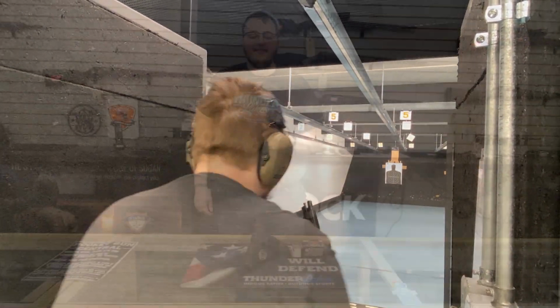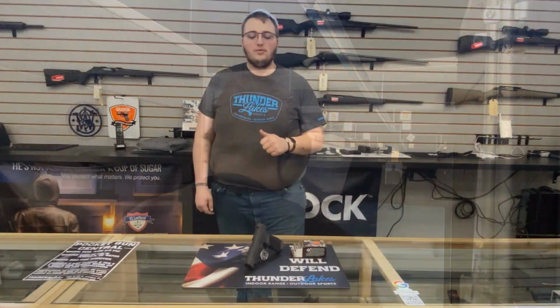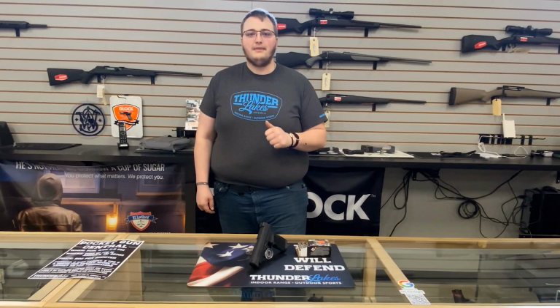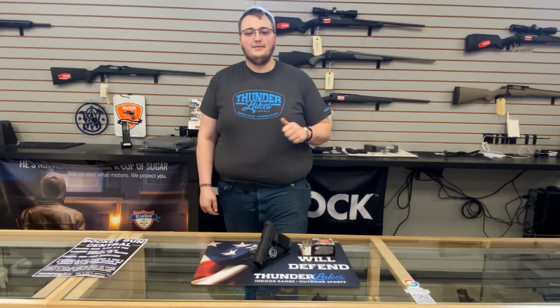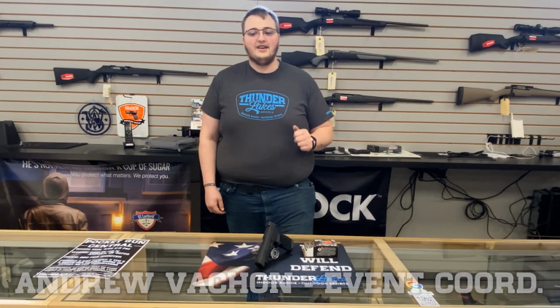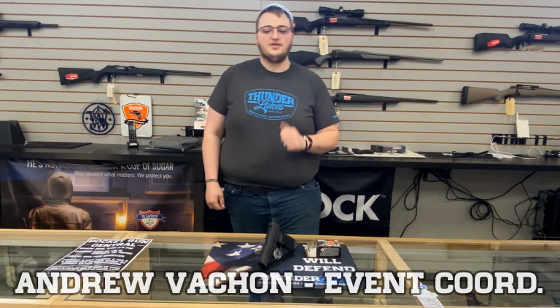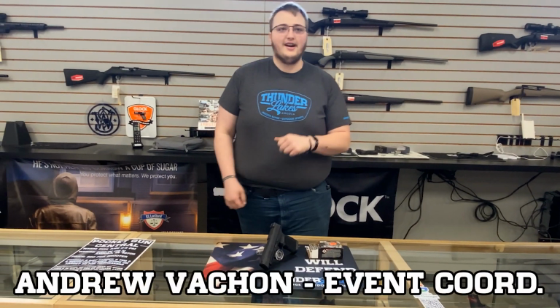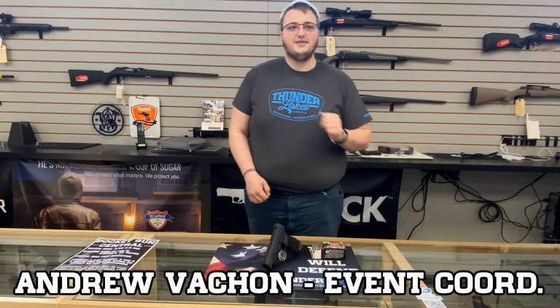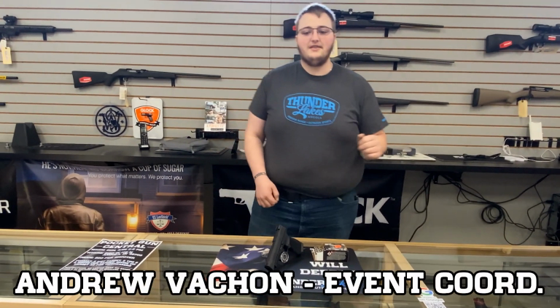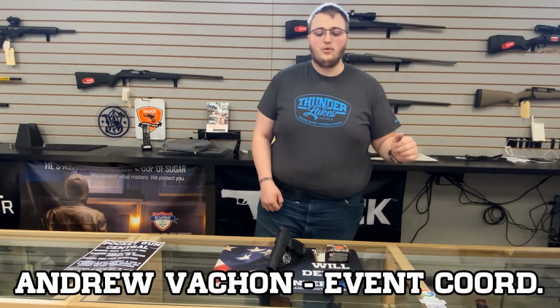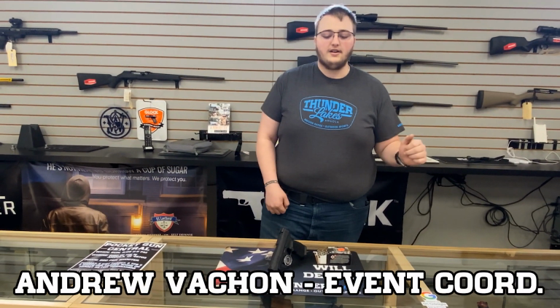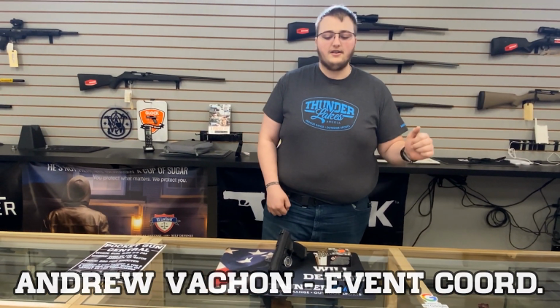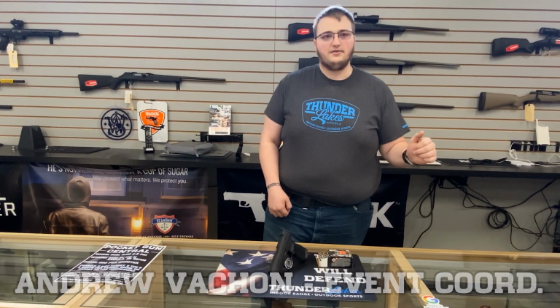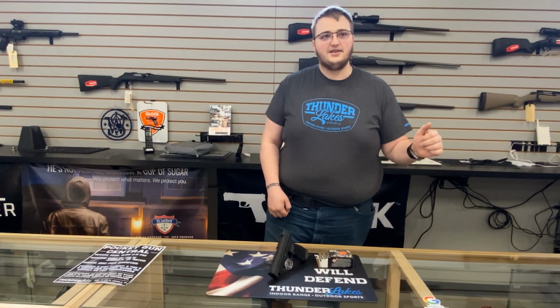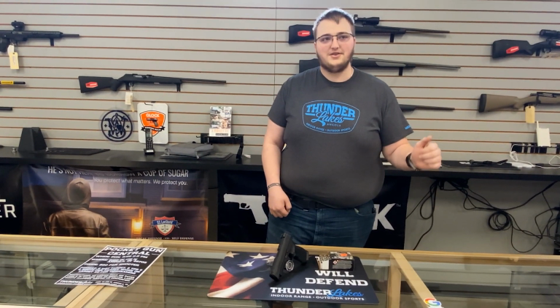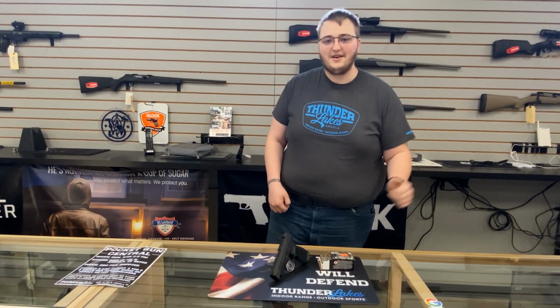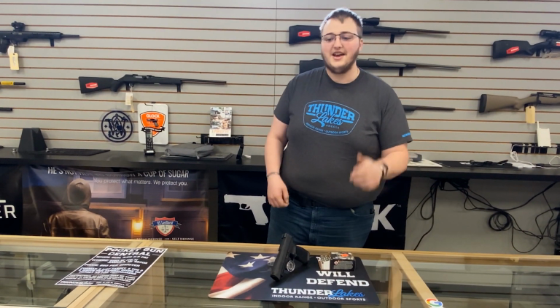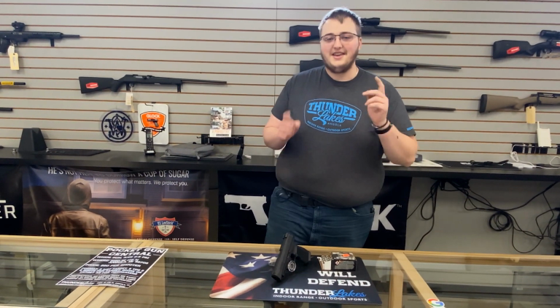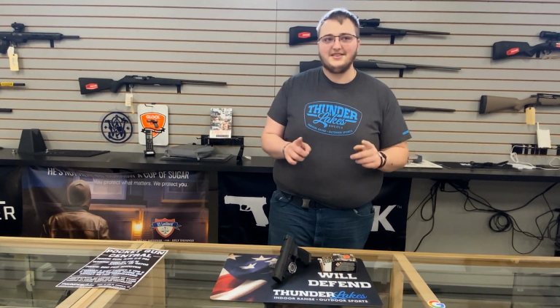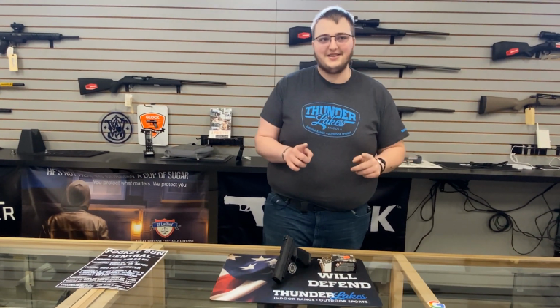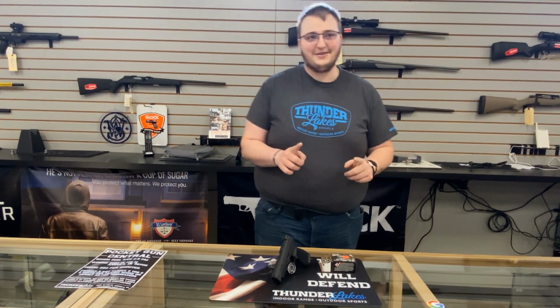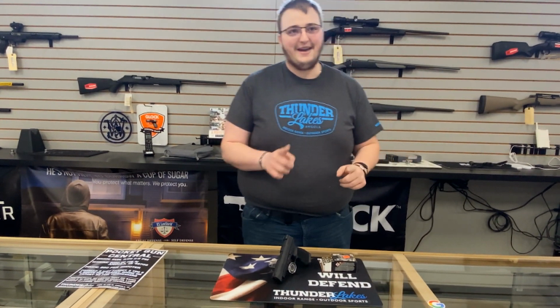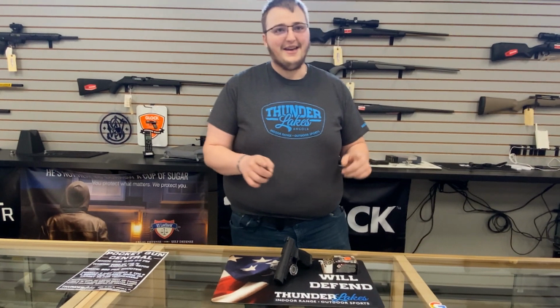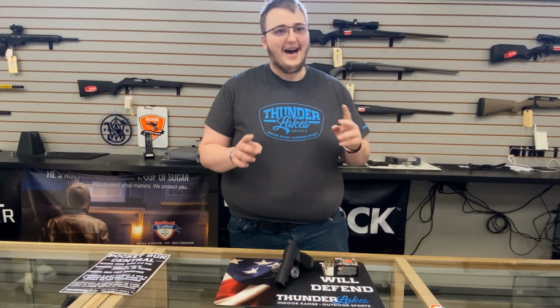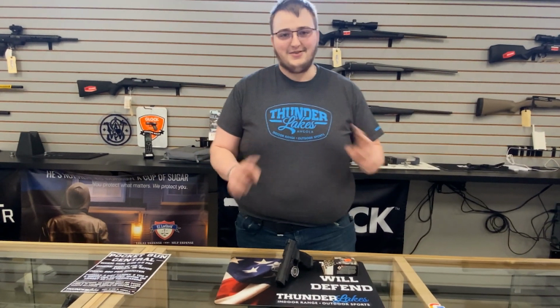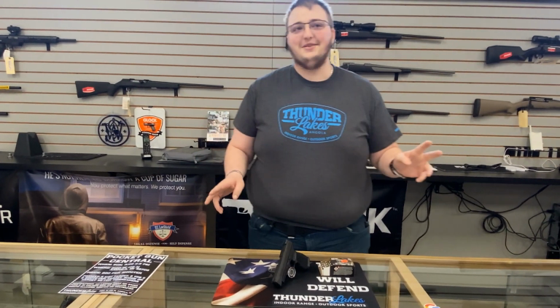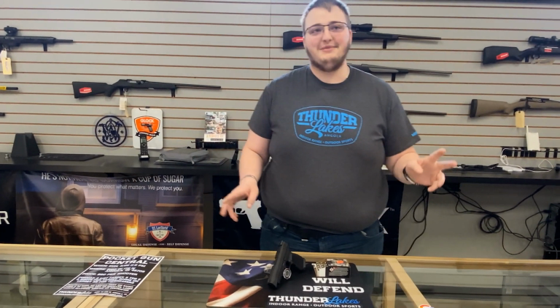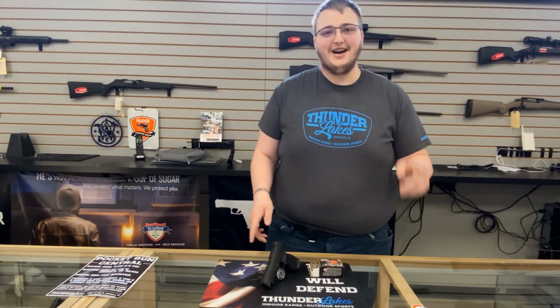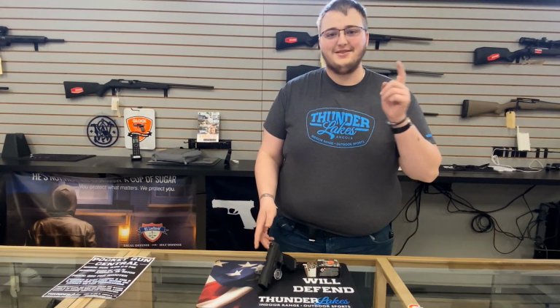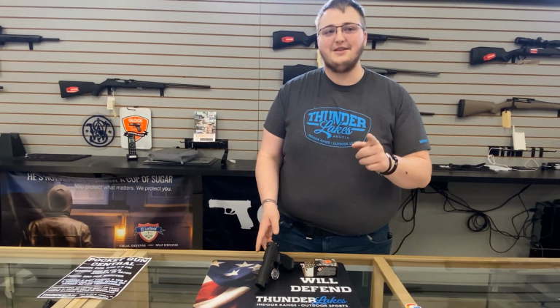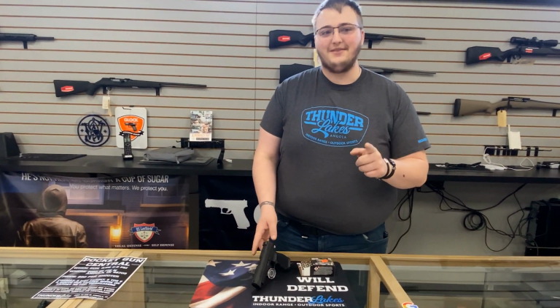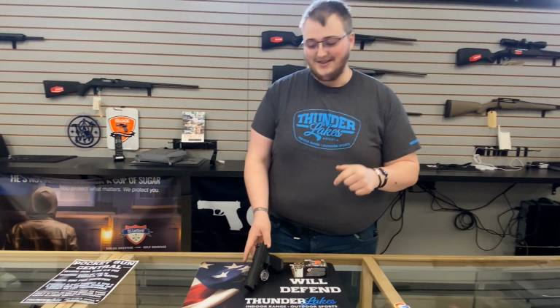Hello everyone, my name is Andrew Vachon. I am still the event coordinator here at Thunder Lakes Indoor Shooting Range — yes, that is up for debate. I don't want to lose my job, so don't give me a reason to.